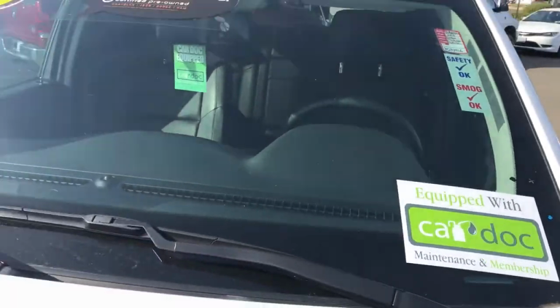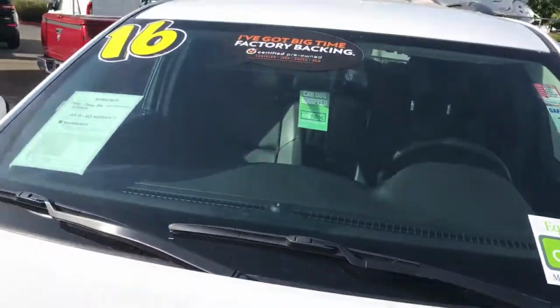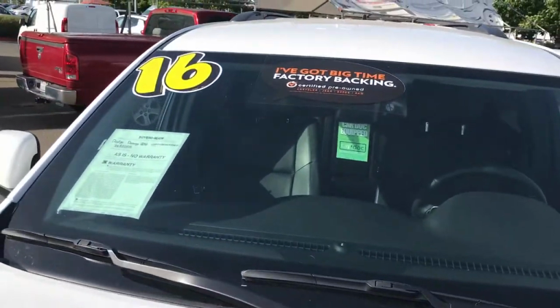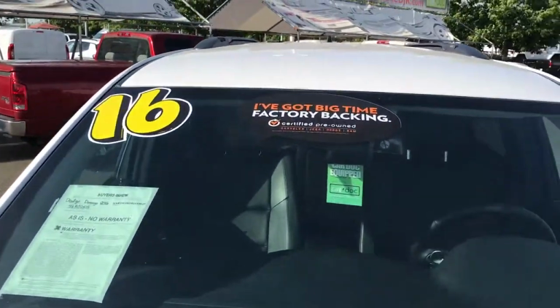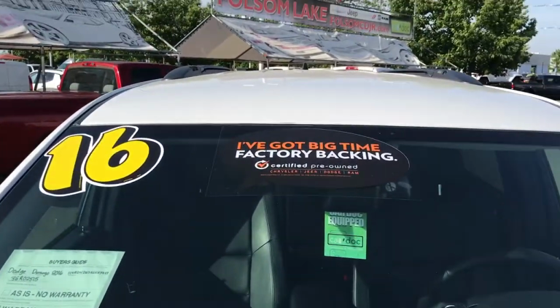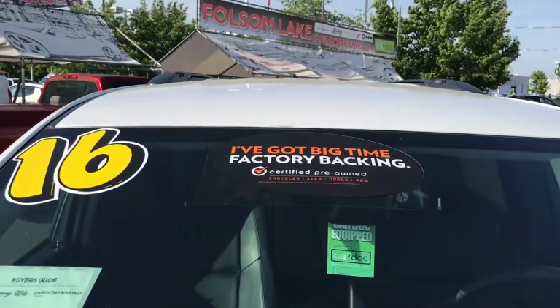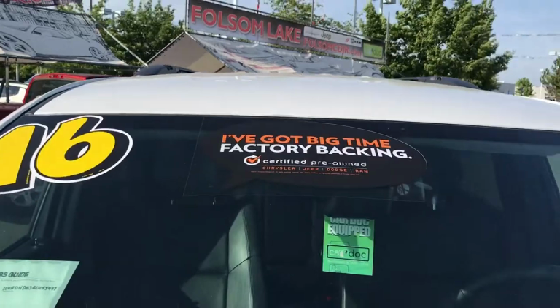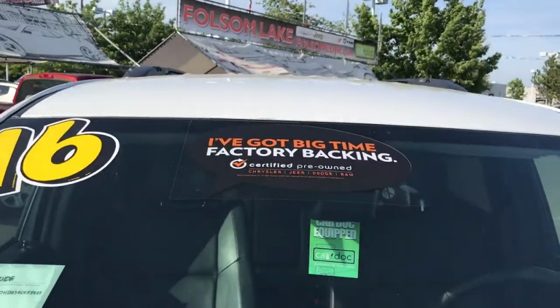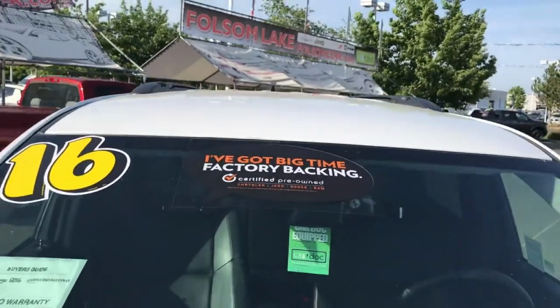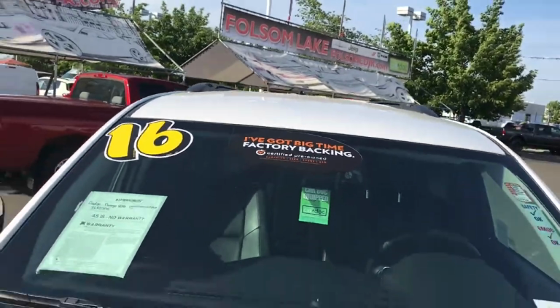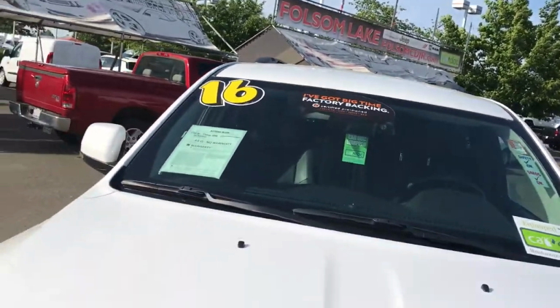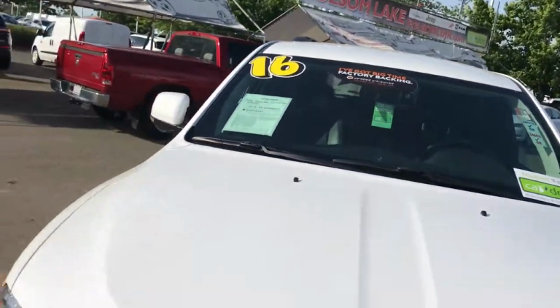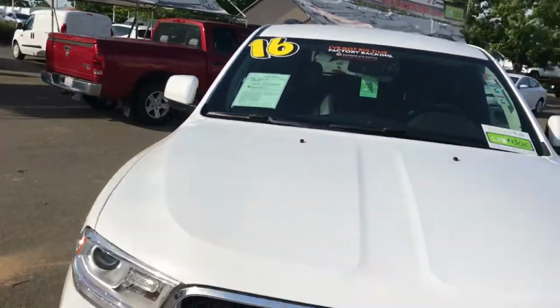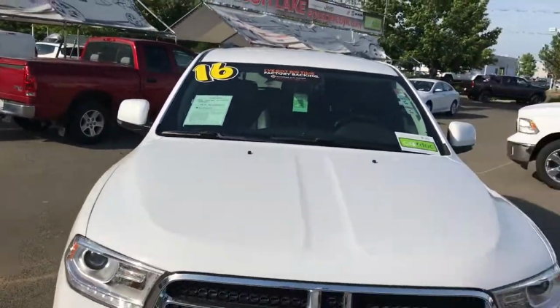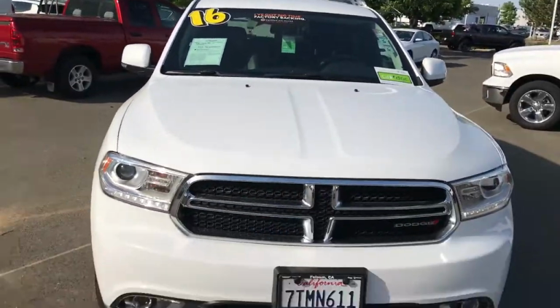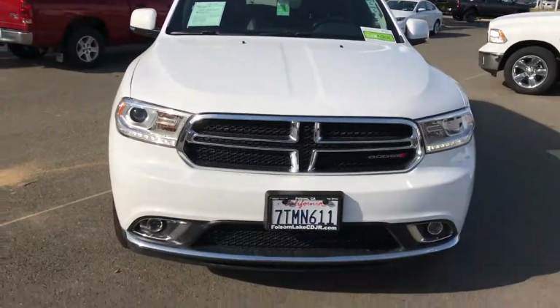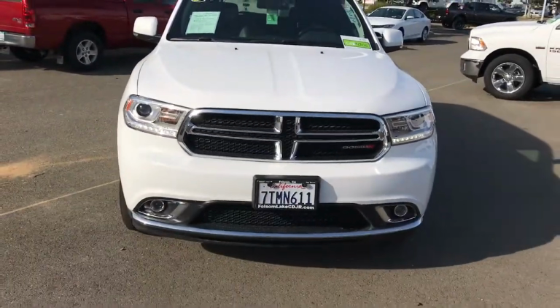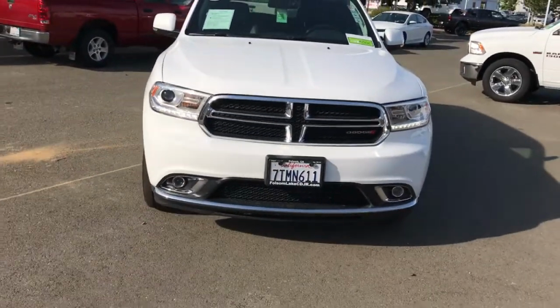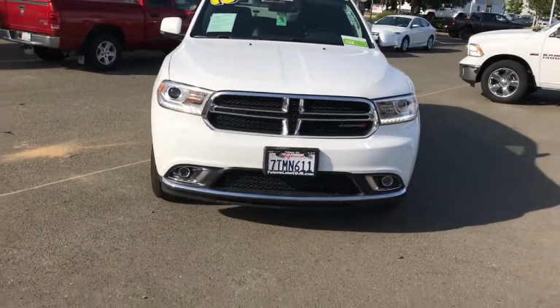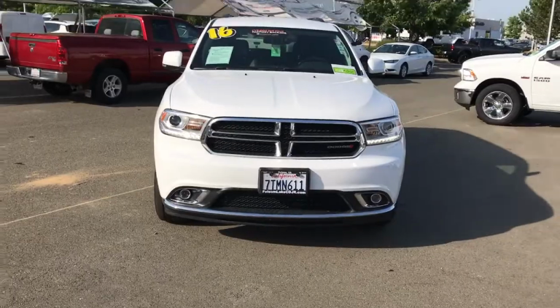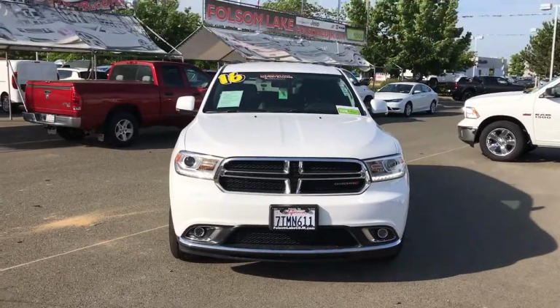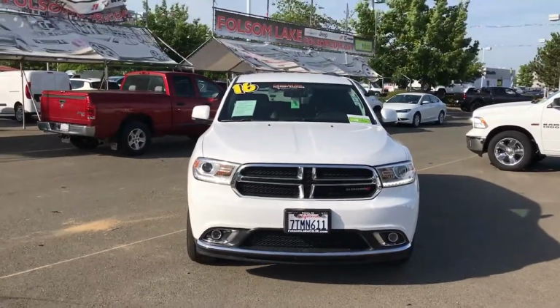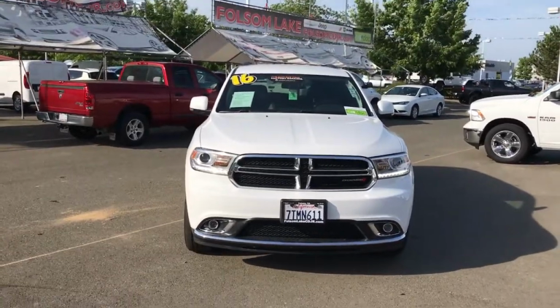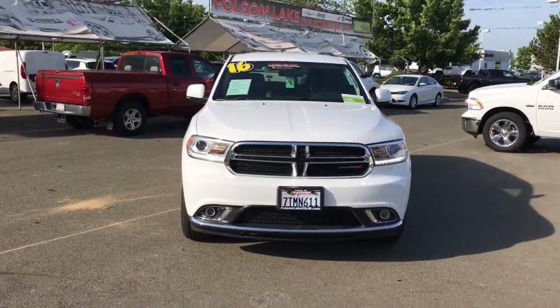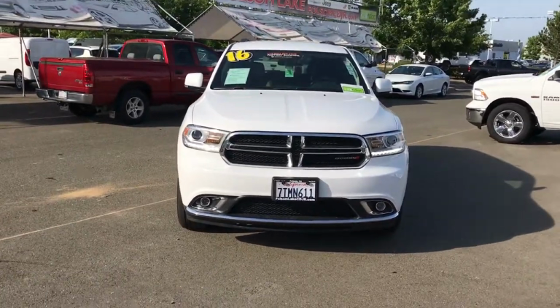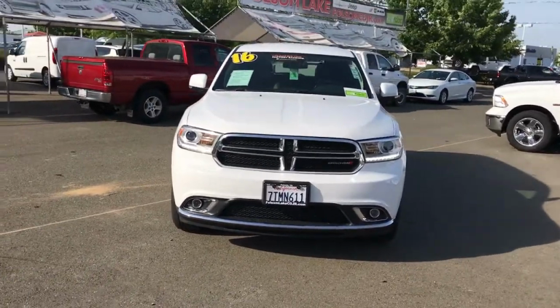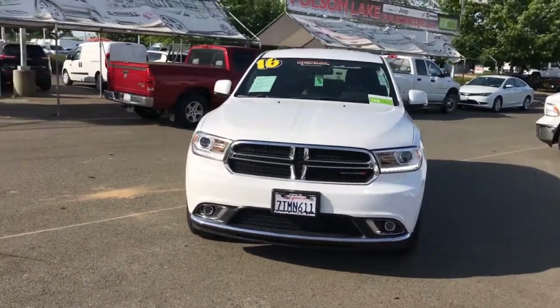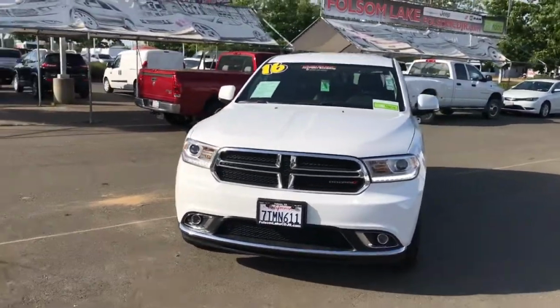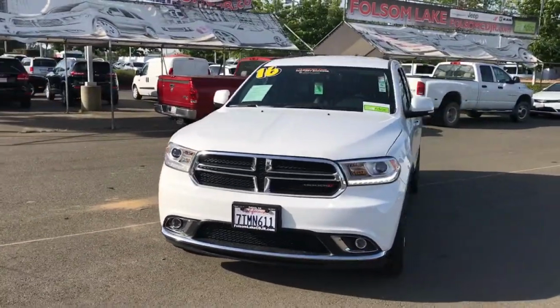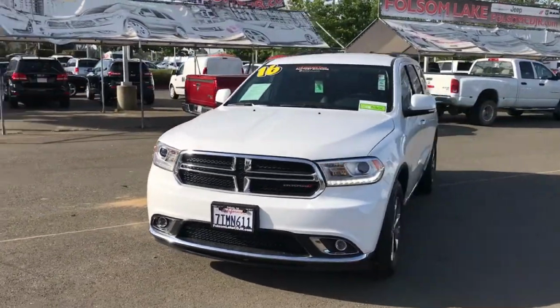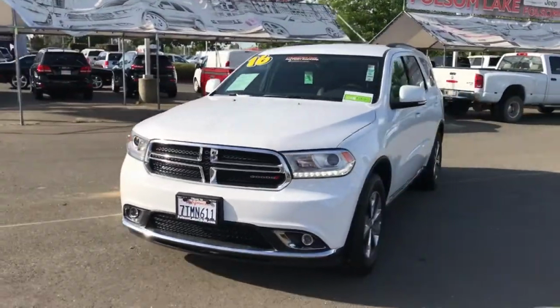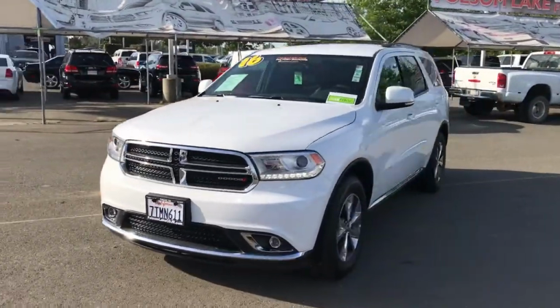This vehicle is also certified, so it has a seven-year, 100,000-mile certified powertrain warranty on it. With less than 20,000 miles on it, this is a steal — you're looking at a $40,000-plus vehicle if it was brand new.